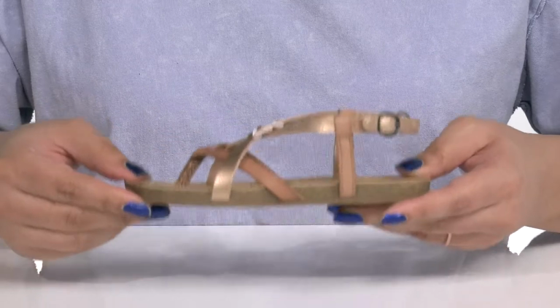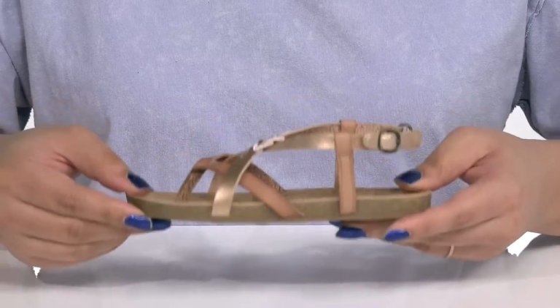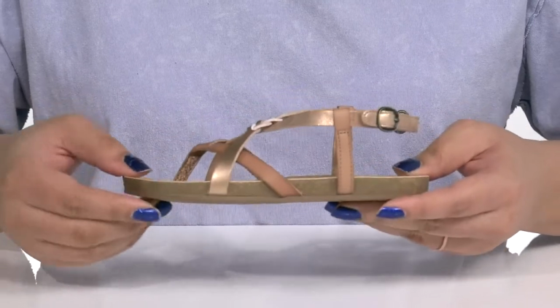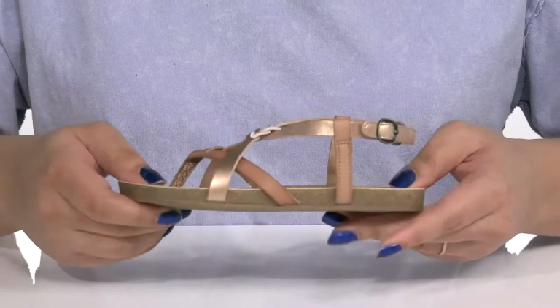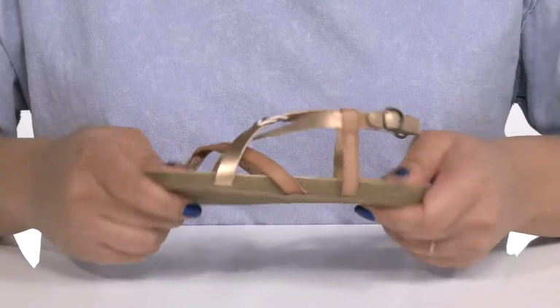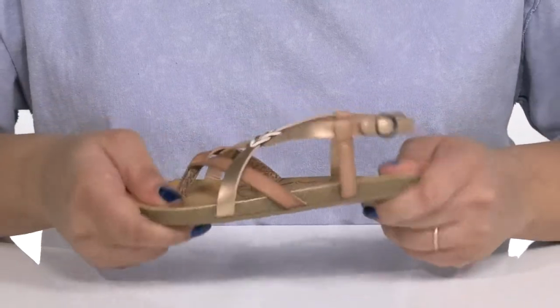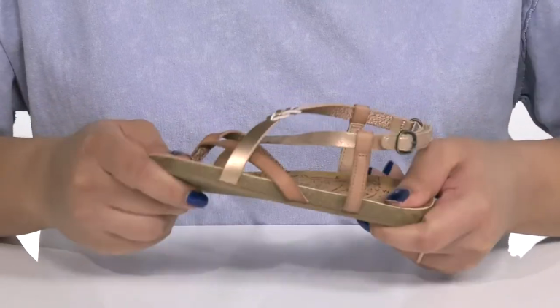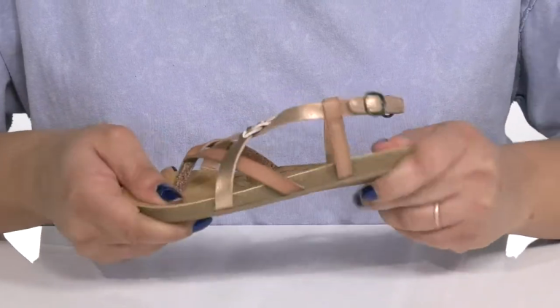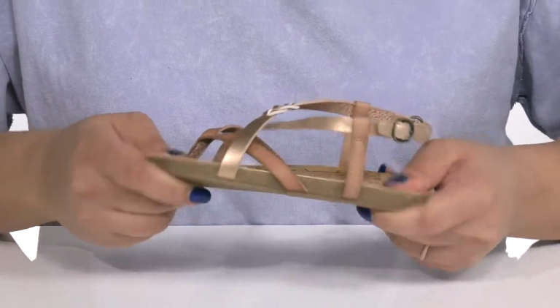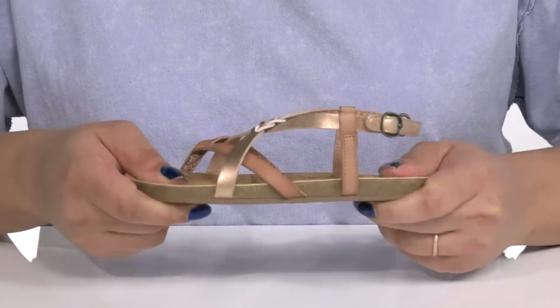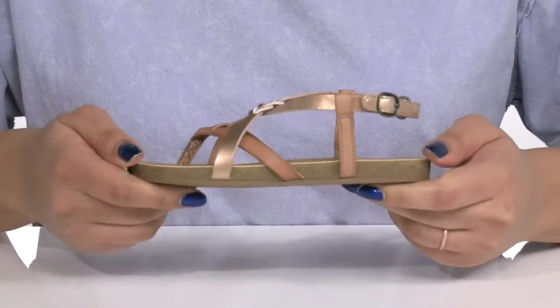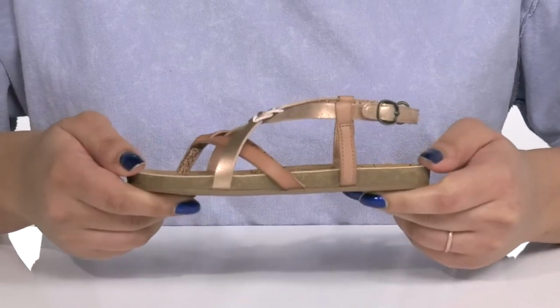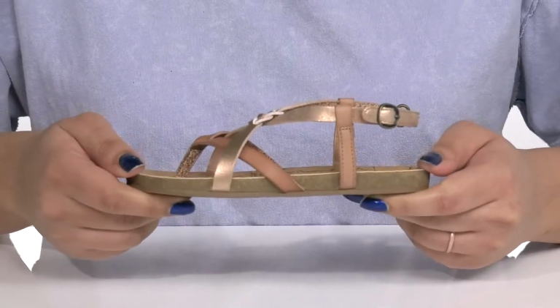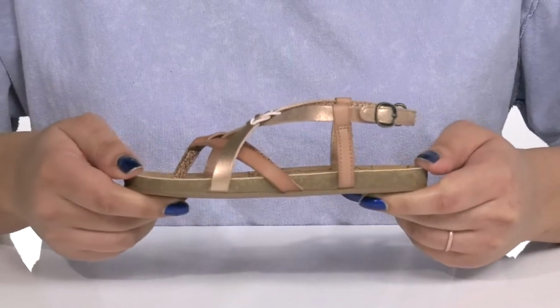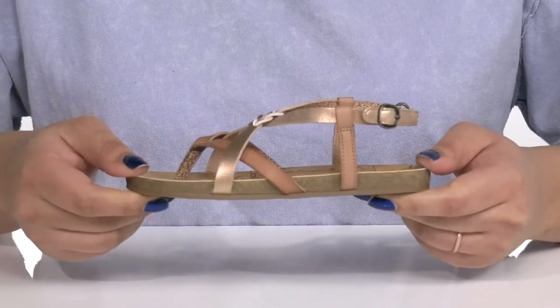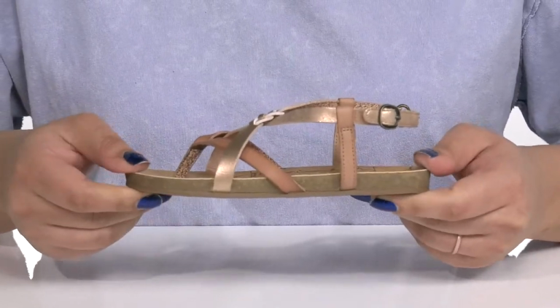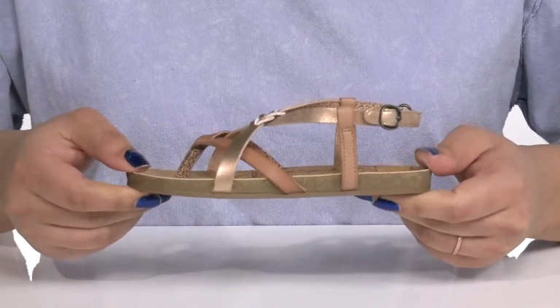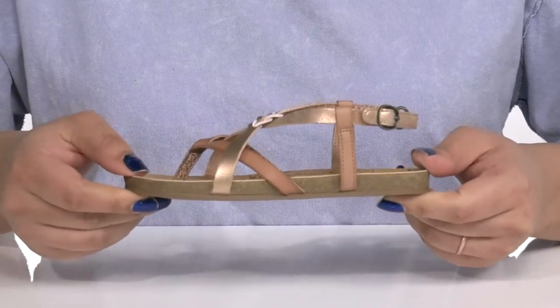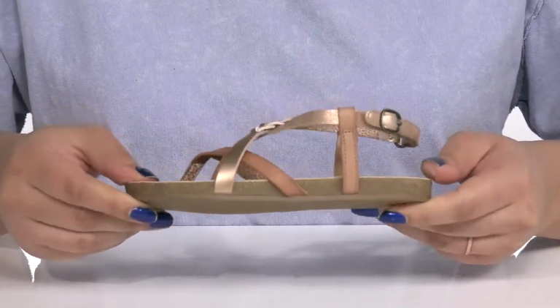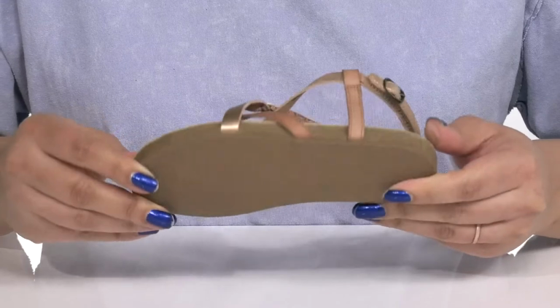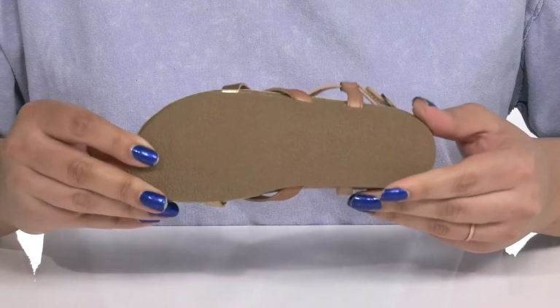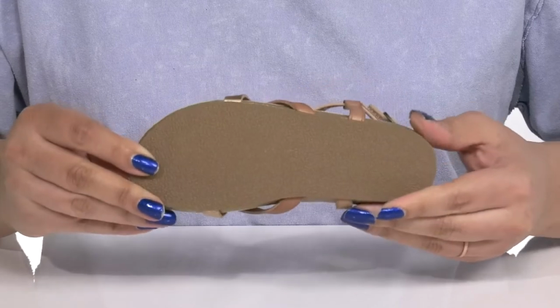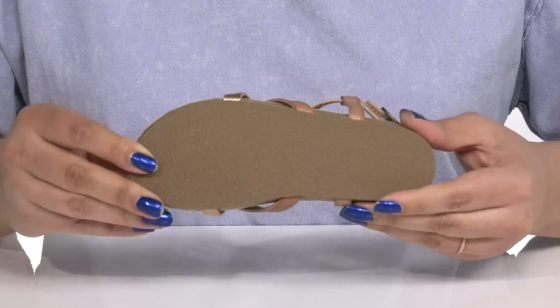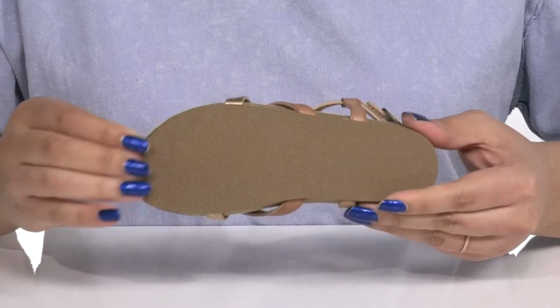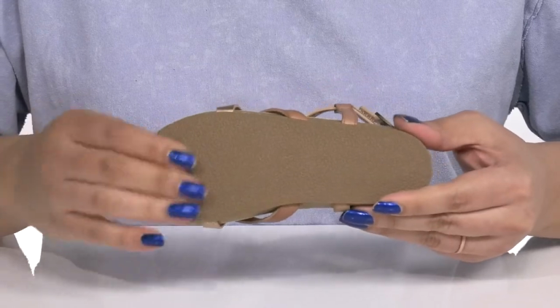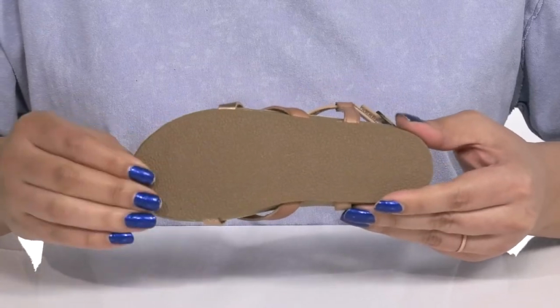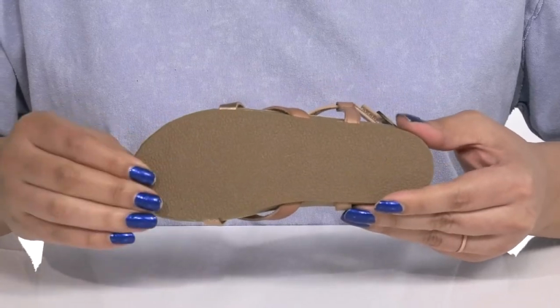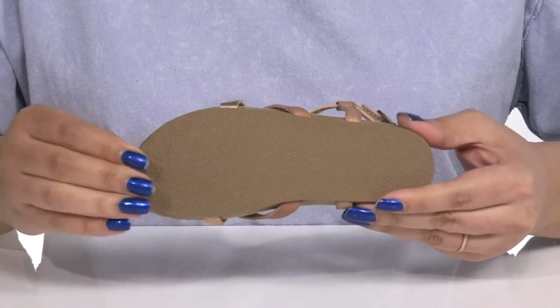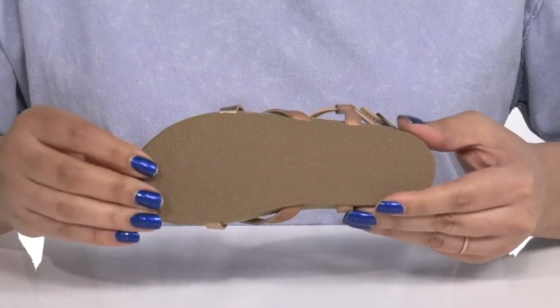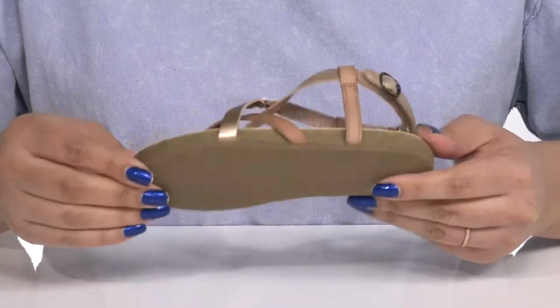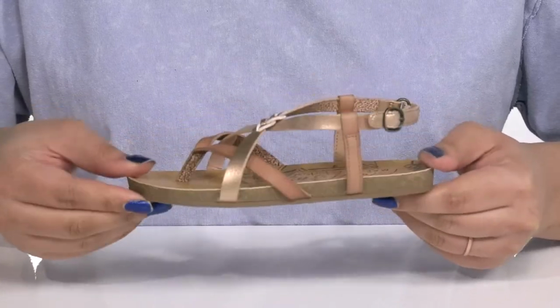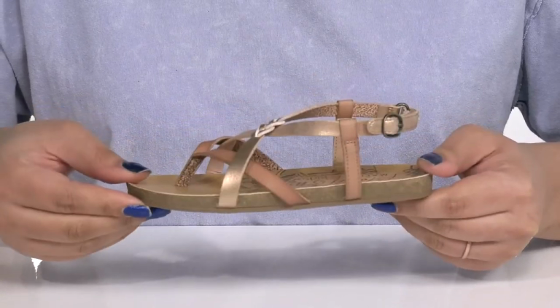They are very lightweight with some flexibility, making it great for all day wear, and it's all on top of a durable rubber outsole that is textured to give them the best grip.